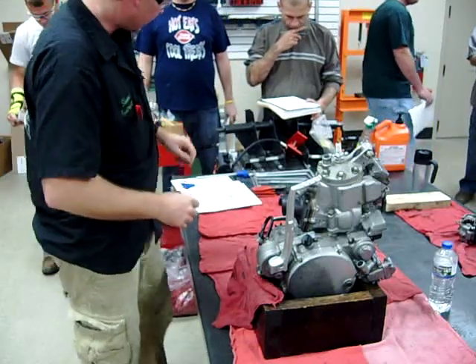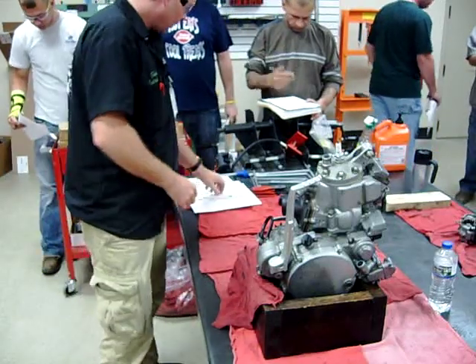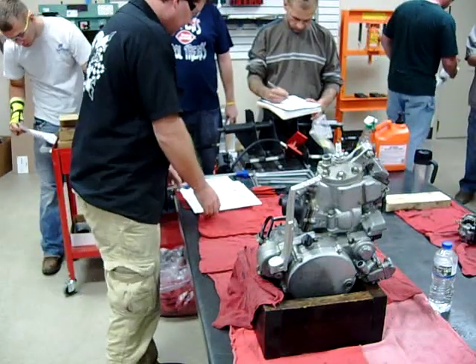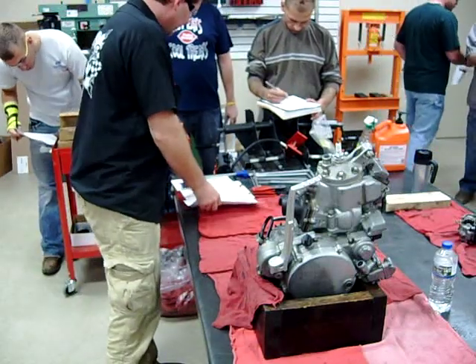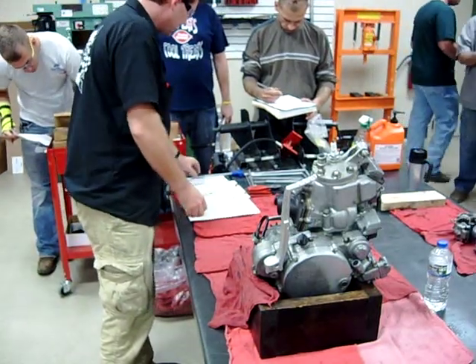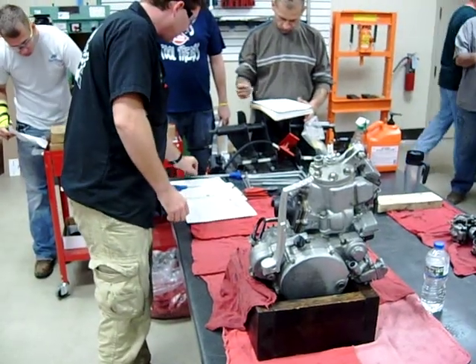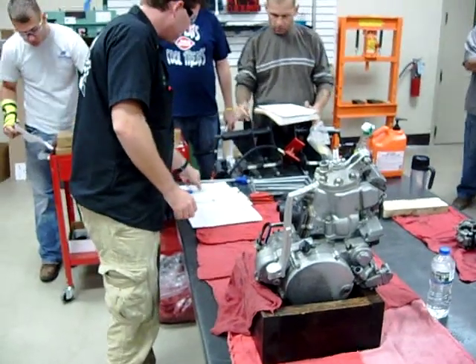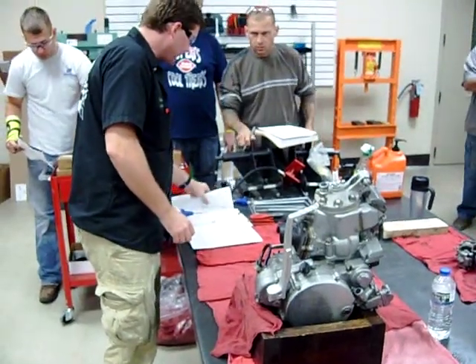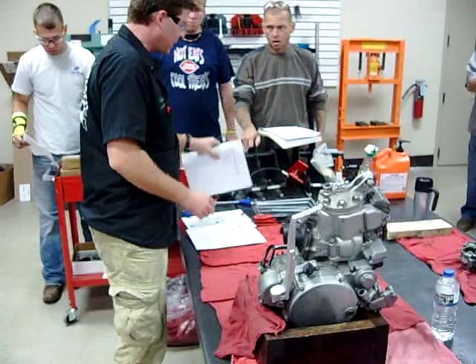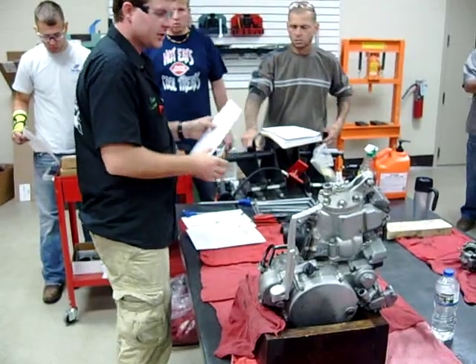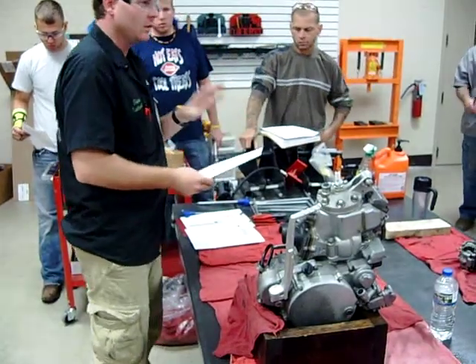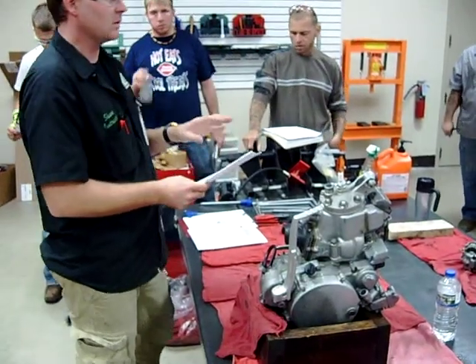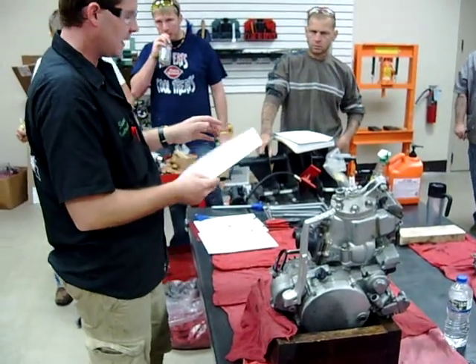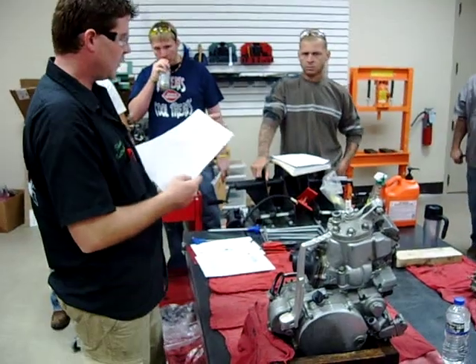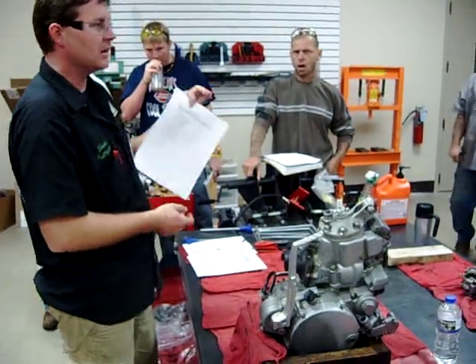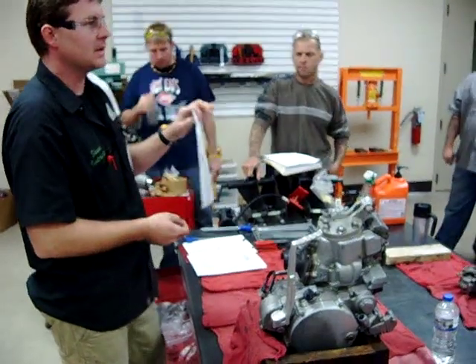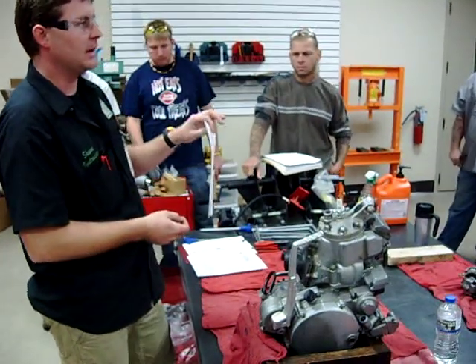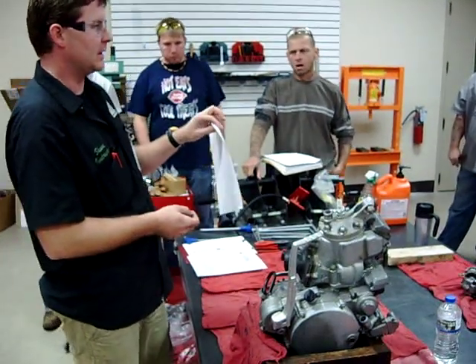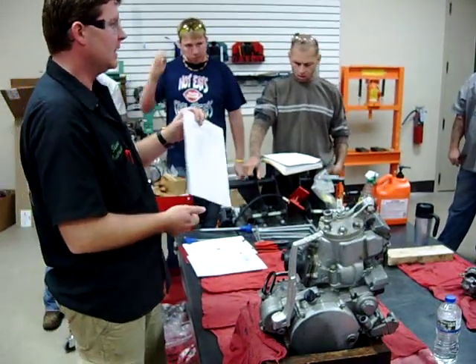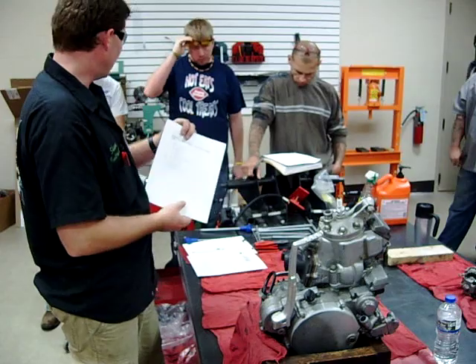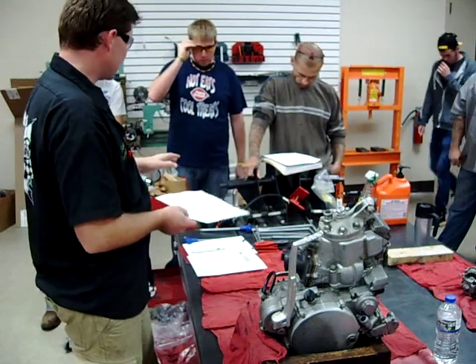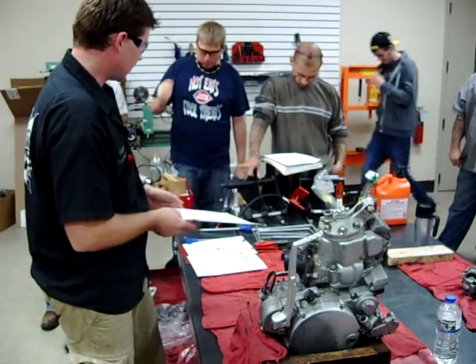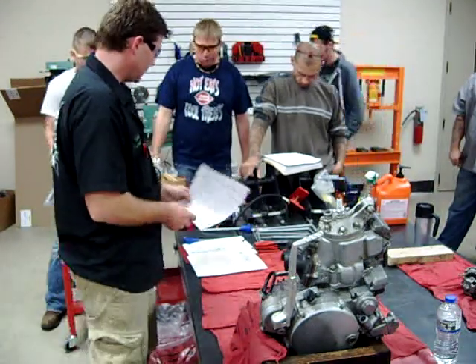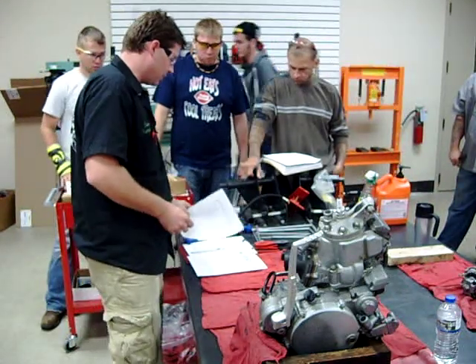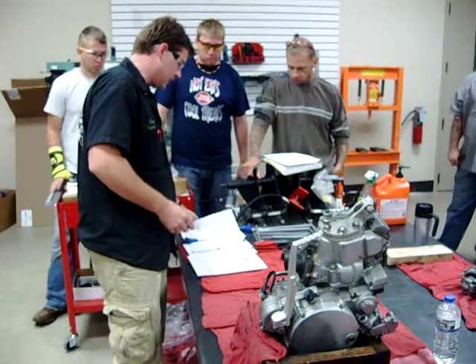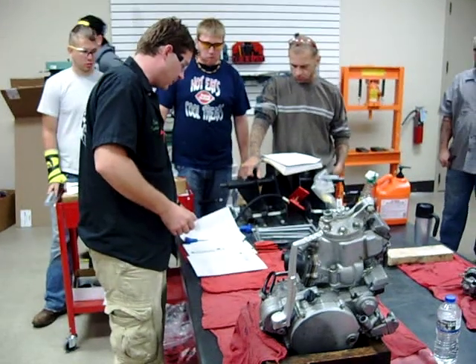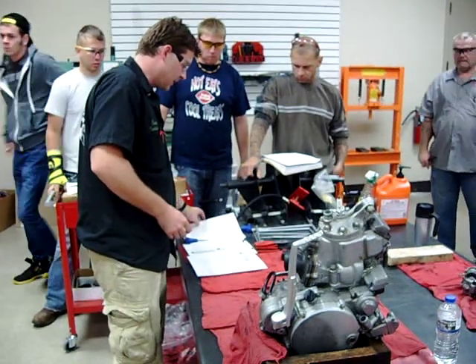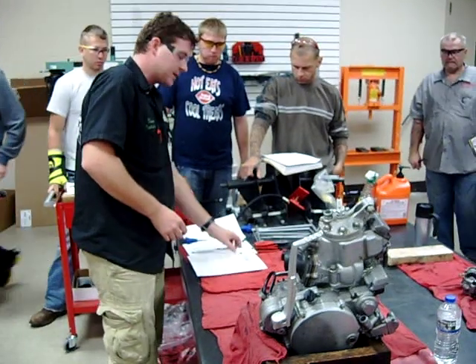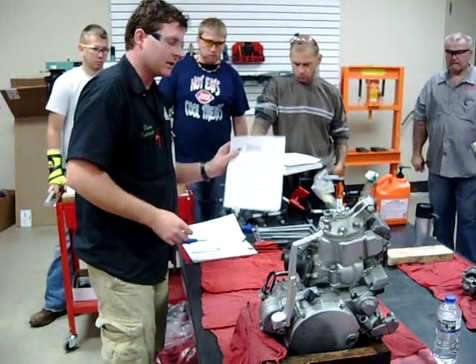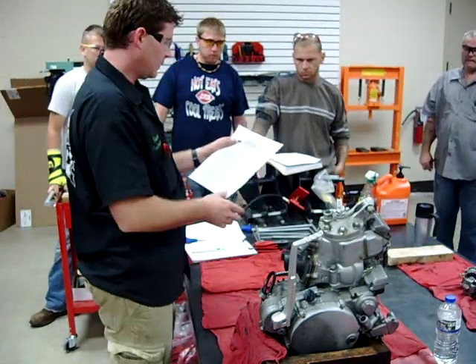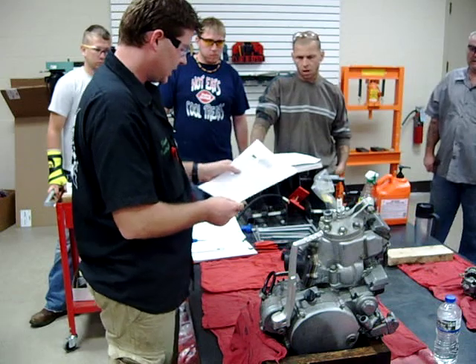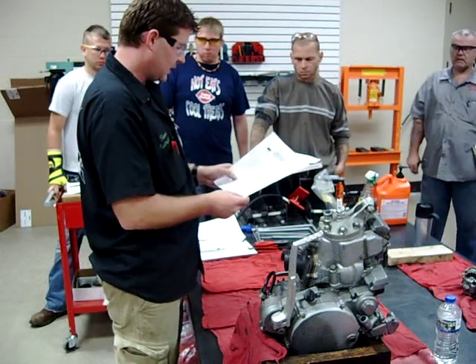Okay, what we're doing today is we're going to get familiar with our two-stroke tools. We have a 117-point demo today on all the different tools that are going to be required to pull these engines apart. You guys are going to start with your lab sheet number three here.